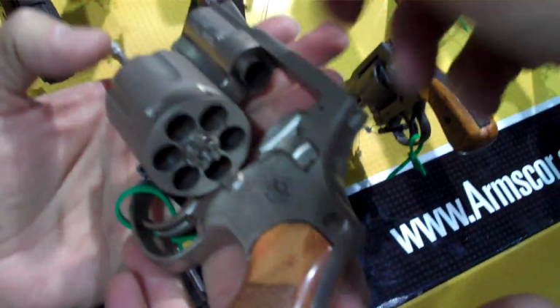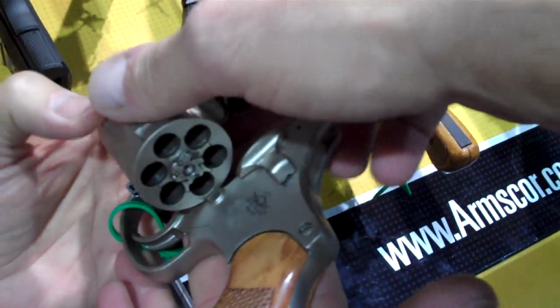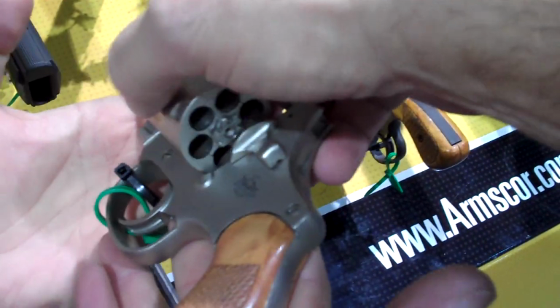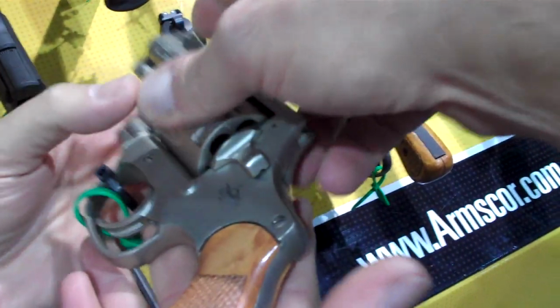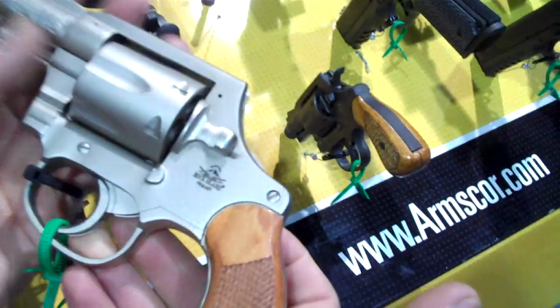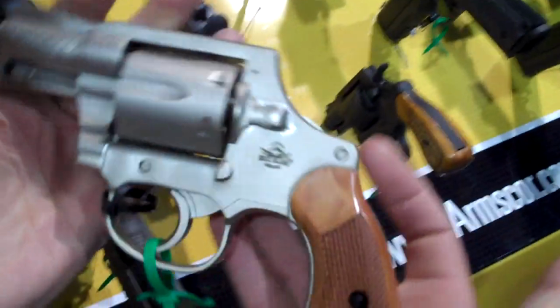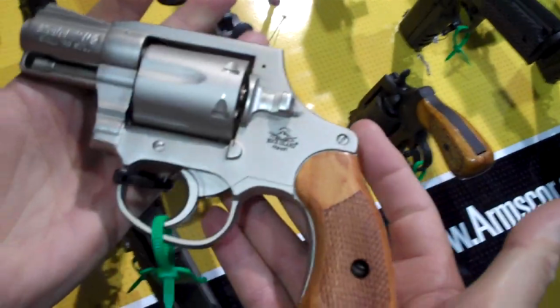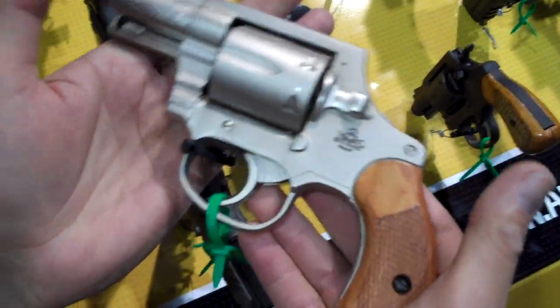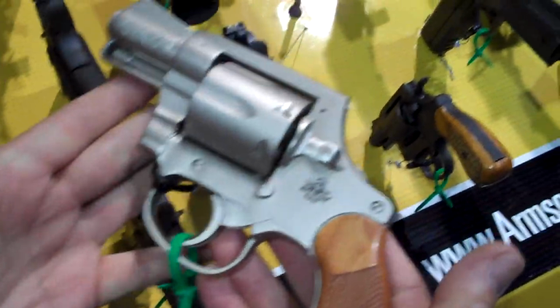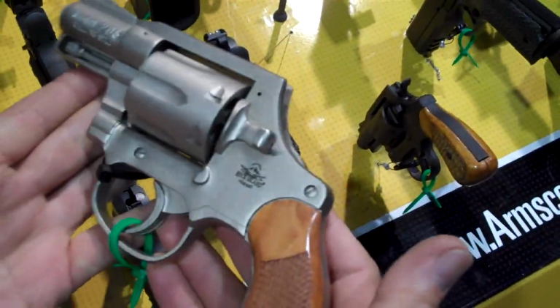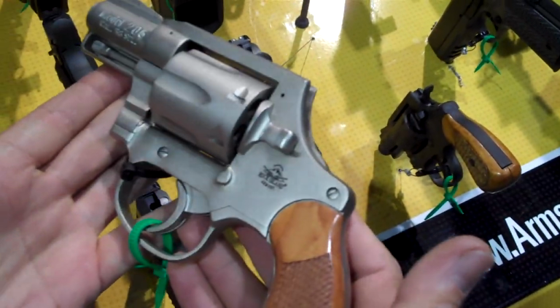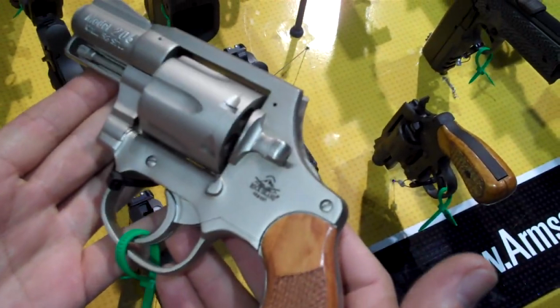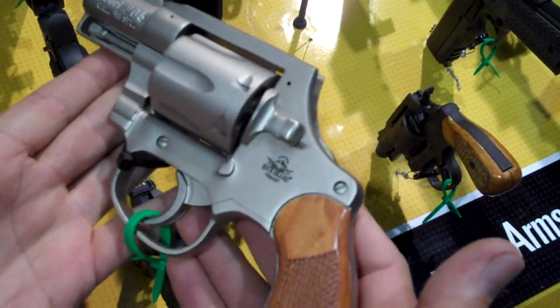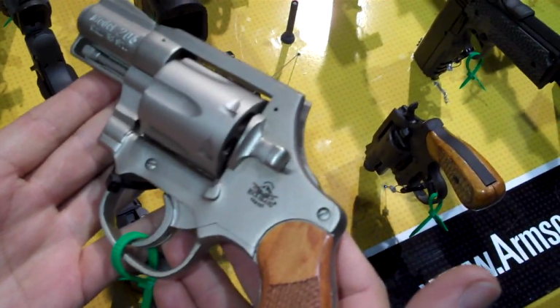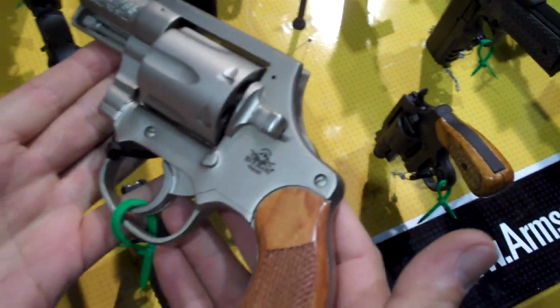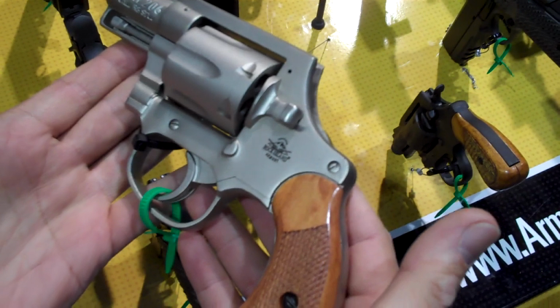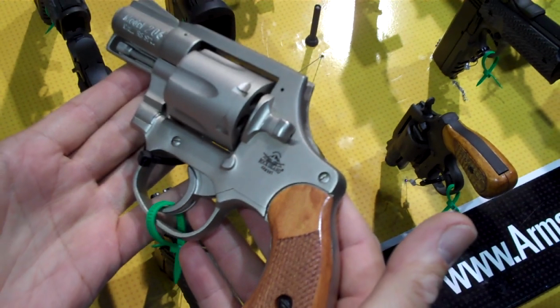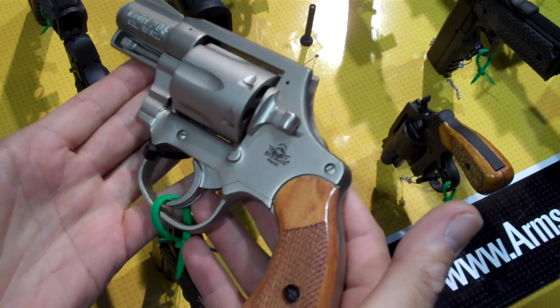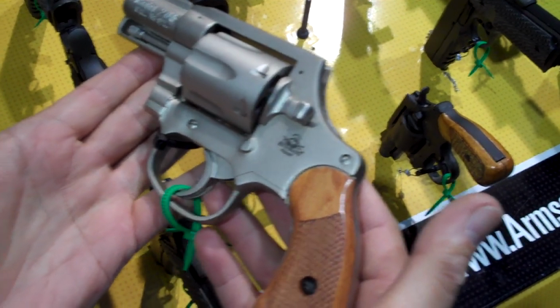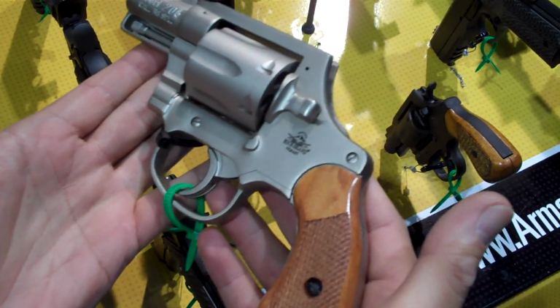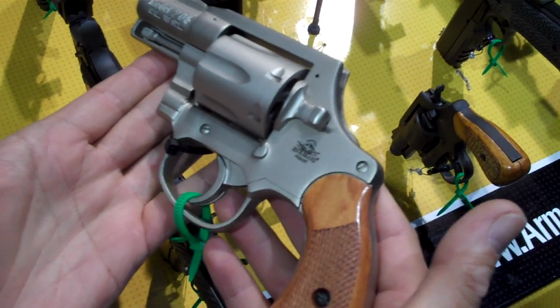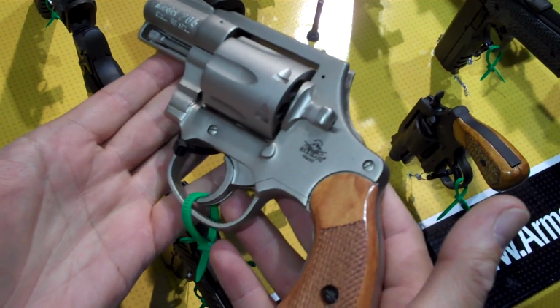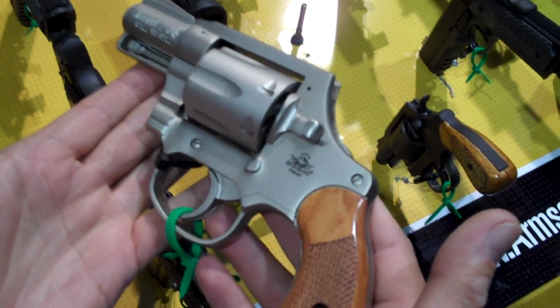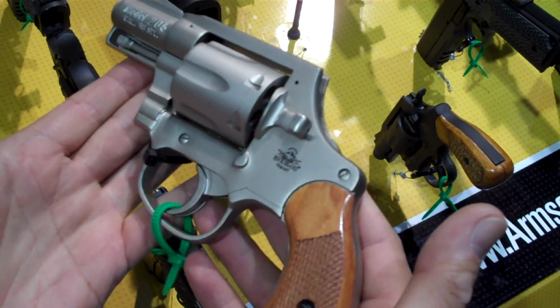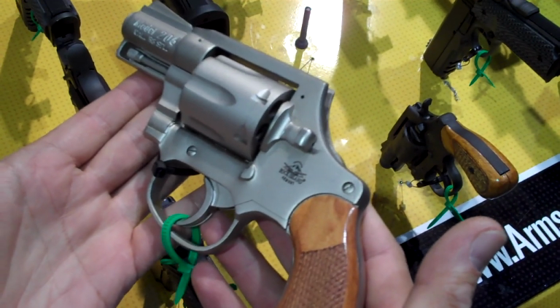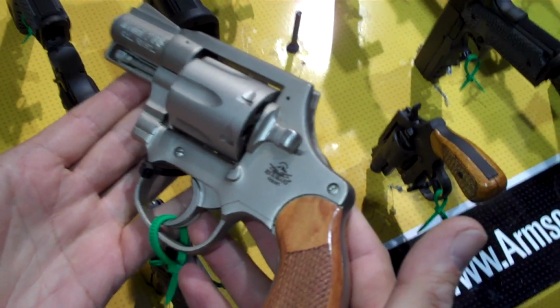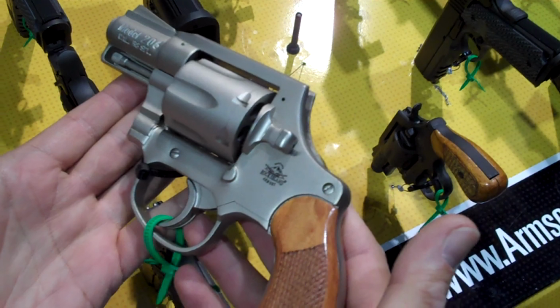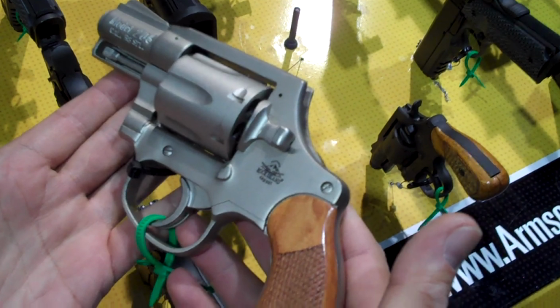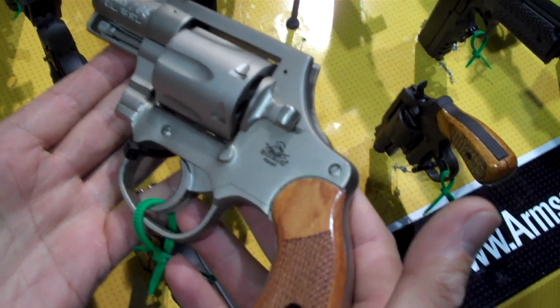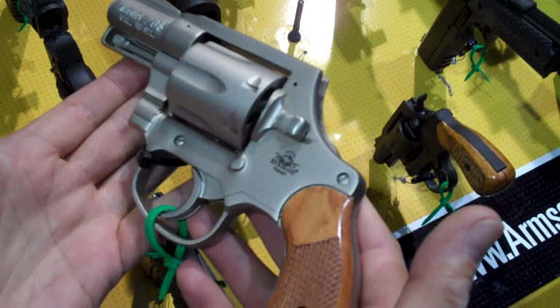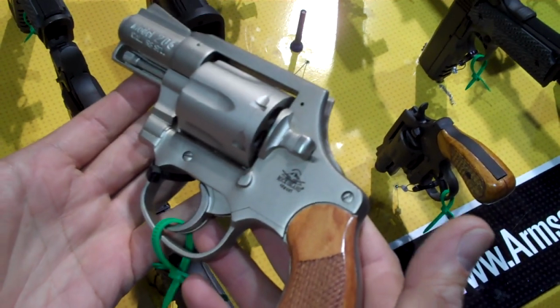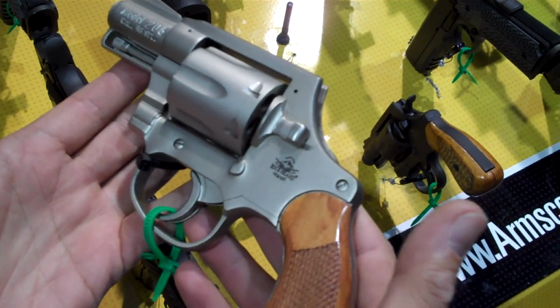A lot of people are wondering if this gun here from Rock Island can take plus P ammo, and it absolutely can. Now if you know much about Rock Island revolvers, you know that they are far less expensive than your average revolver.